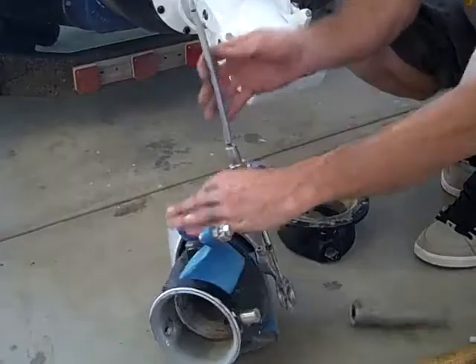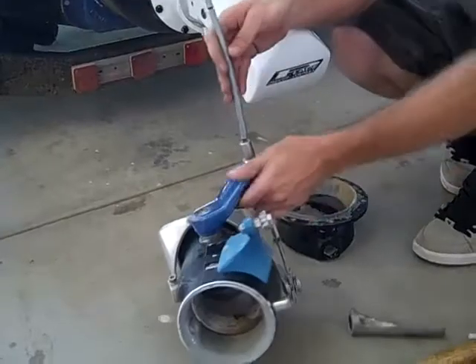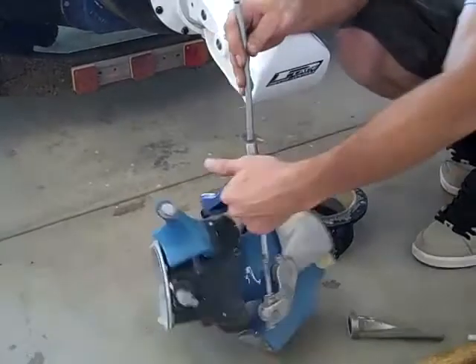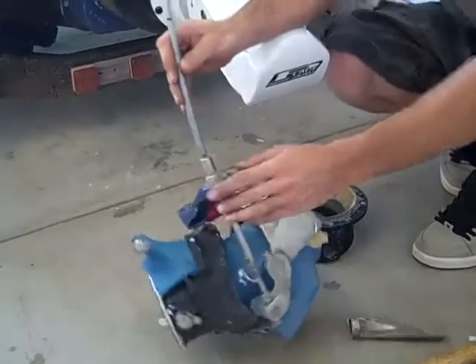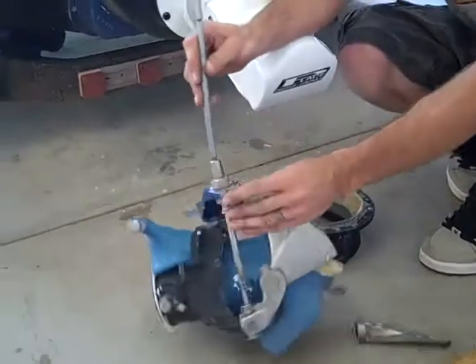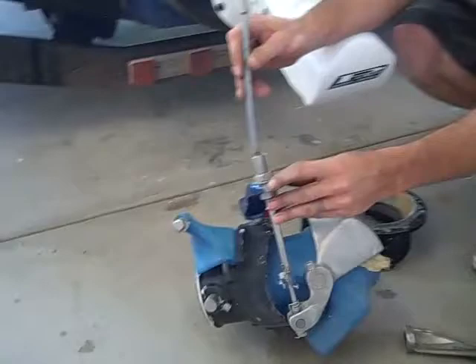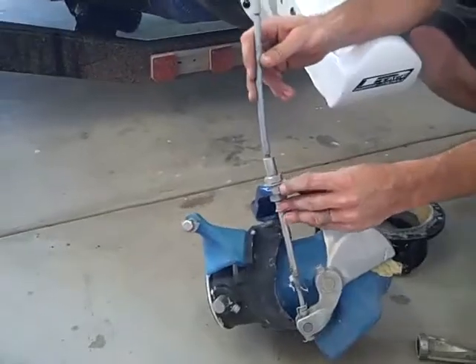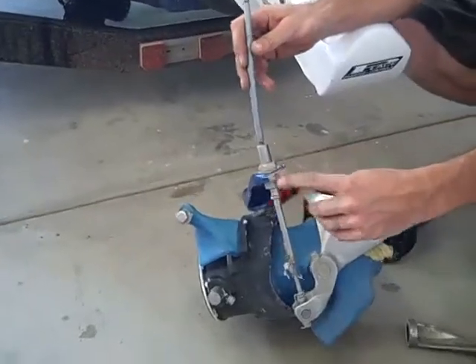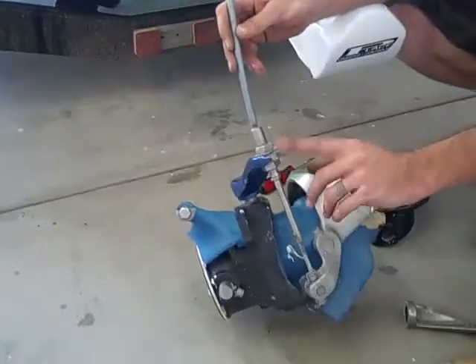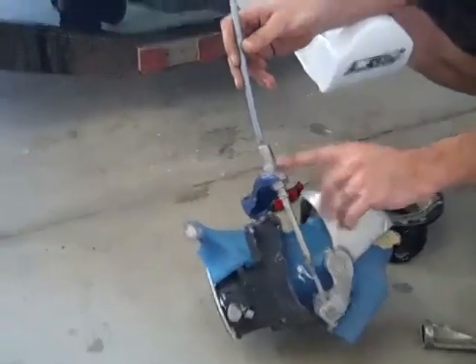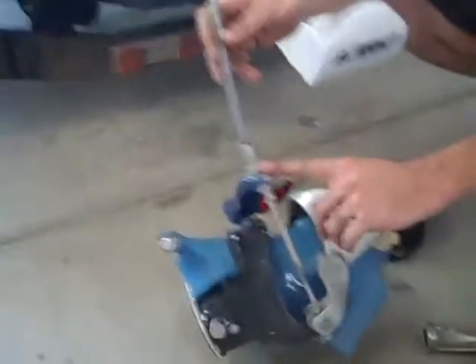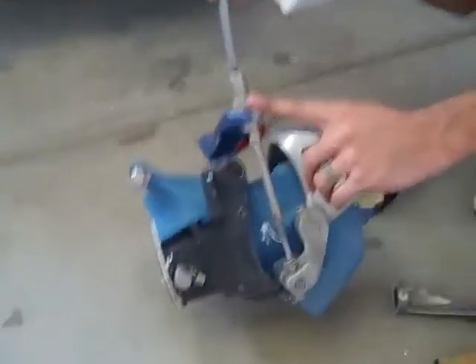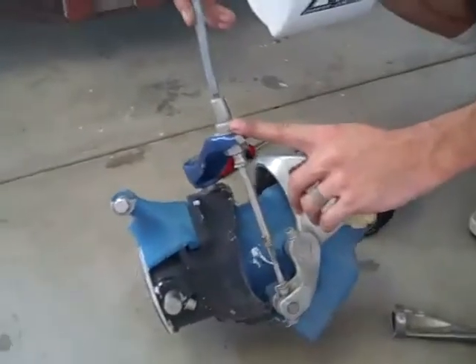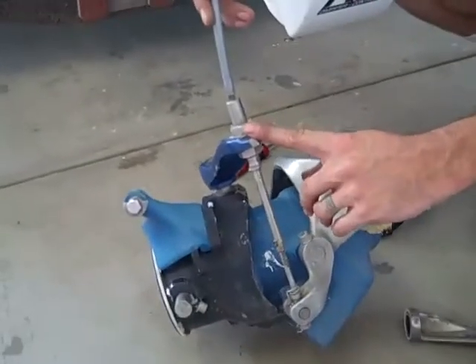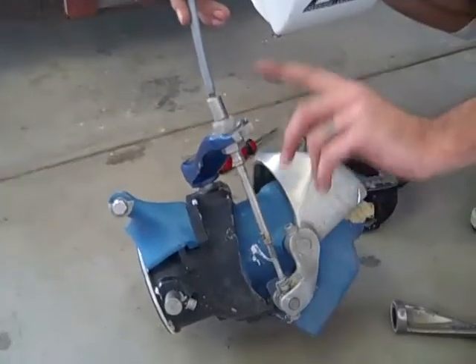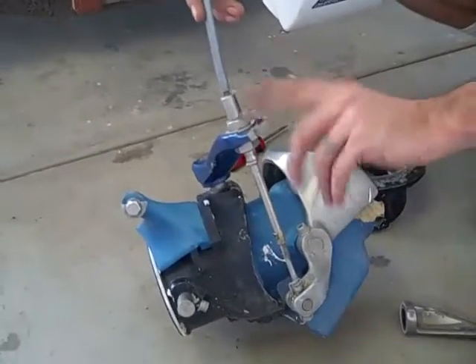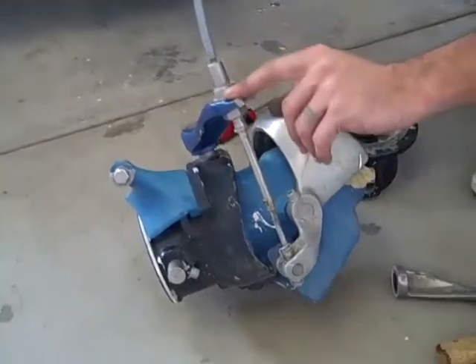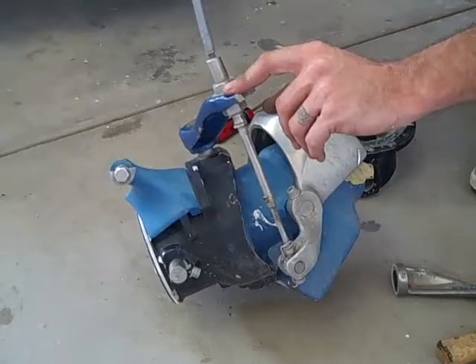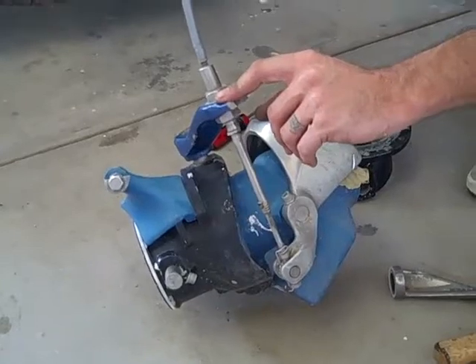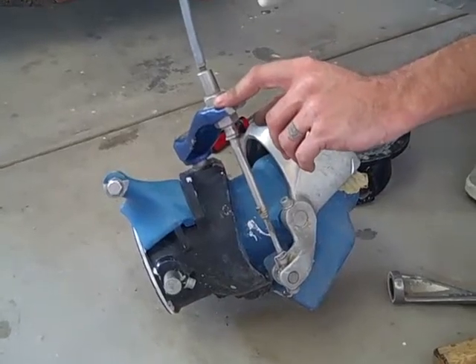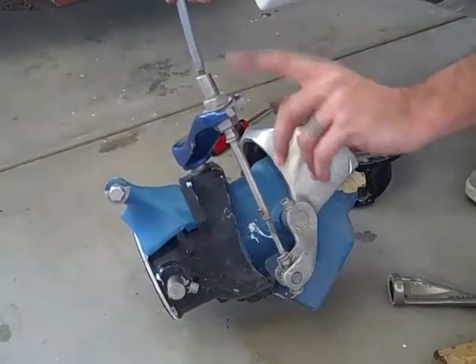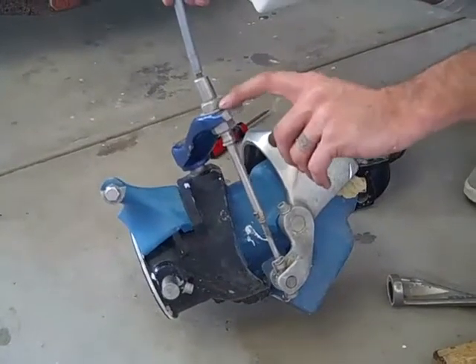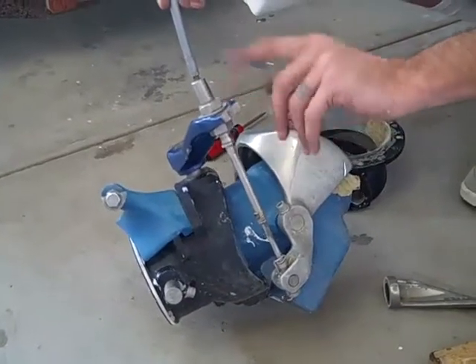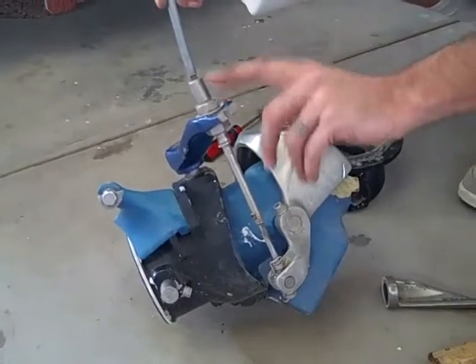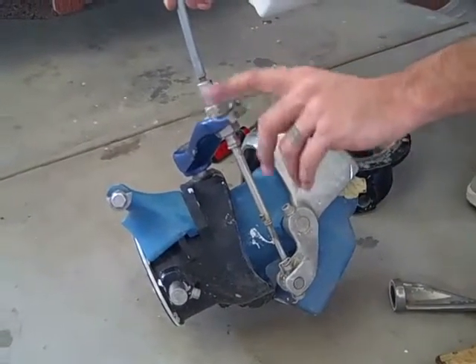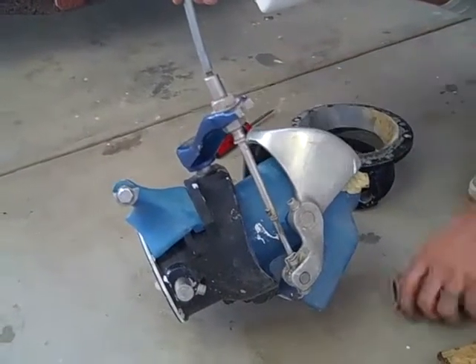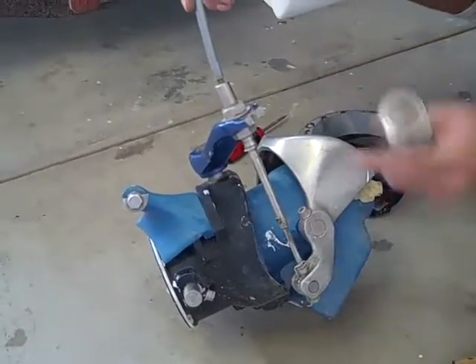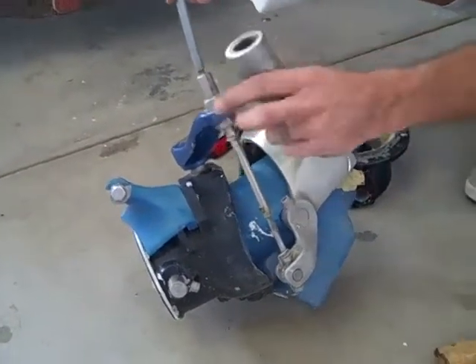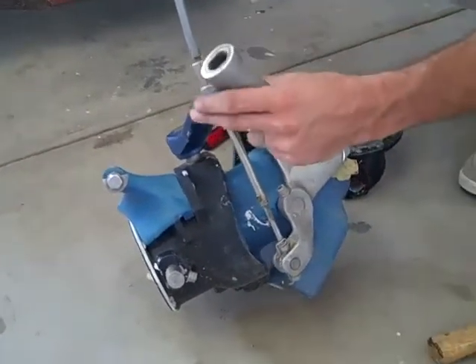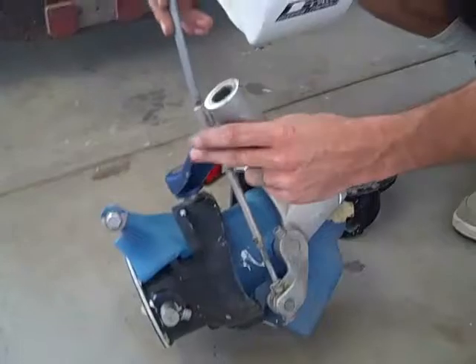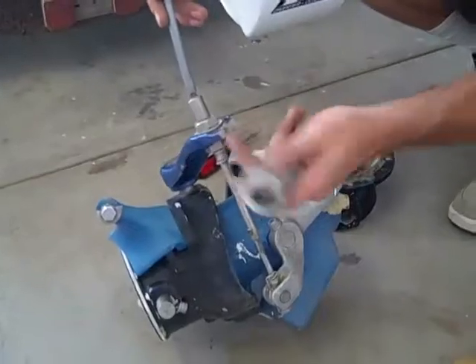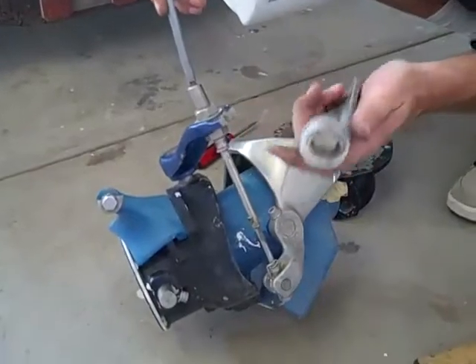You got this piece right here that broke as well when it all came loose. You can't find this either — it's this one and this one. These two pieces you can't find anymore. They don't make them.